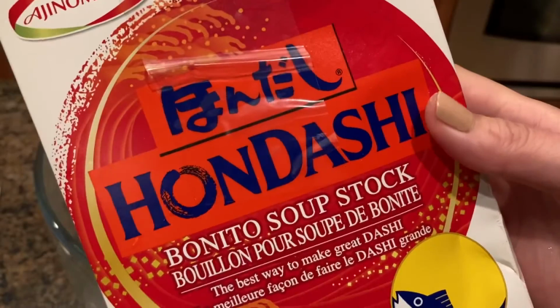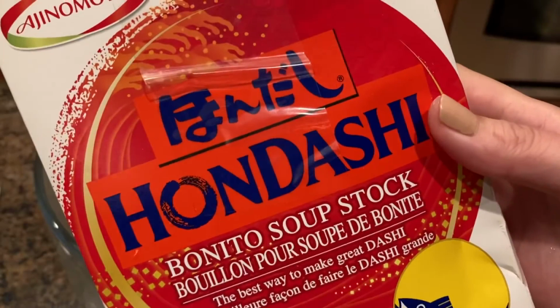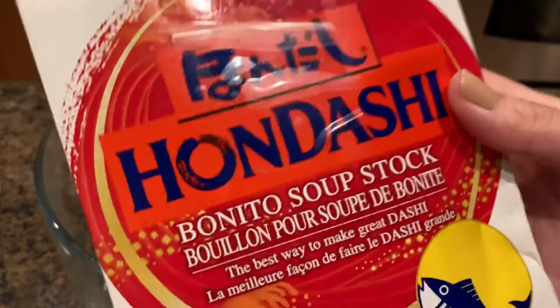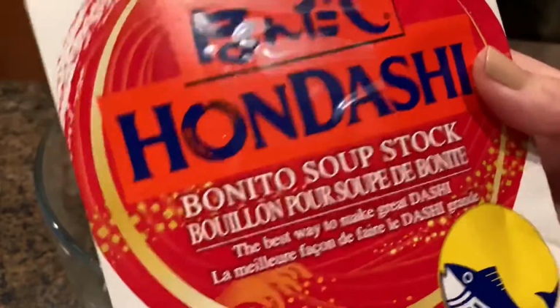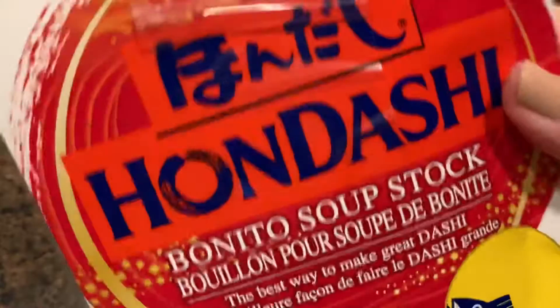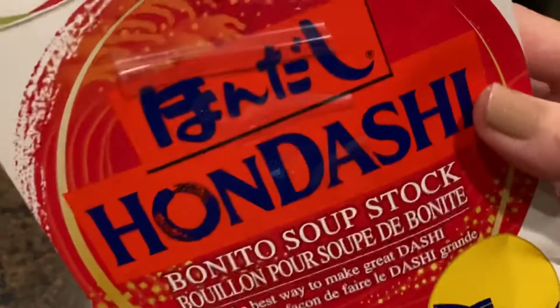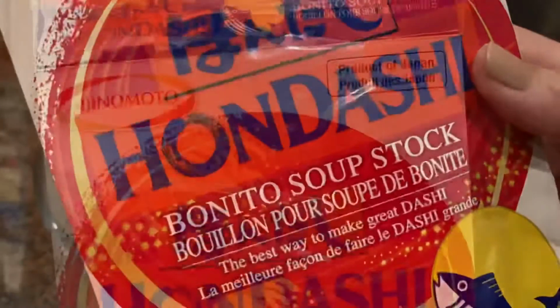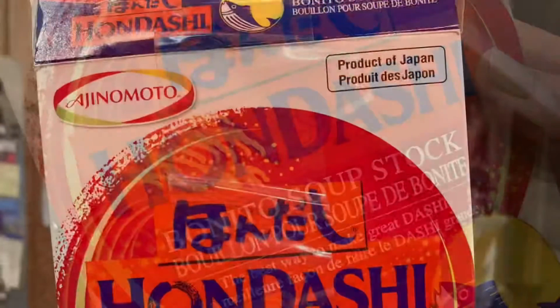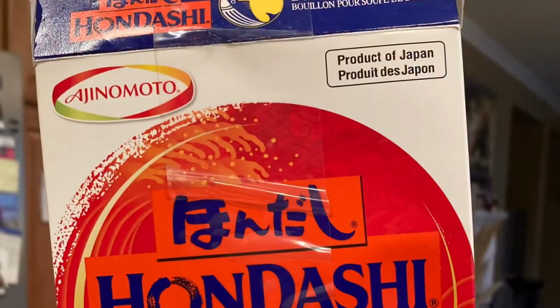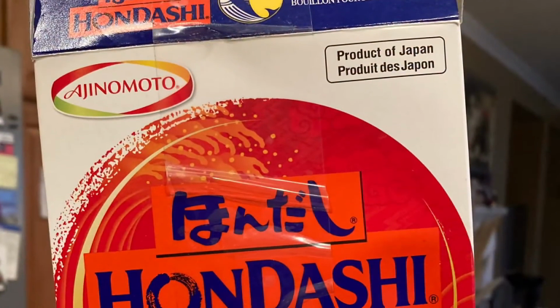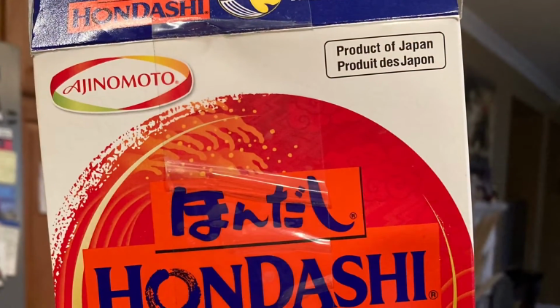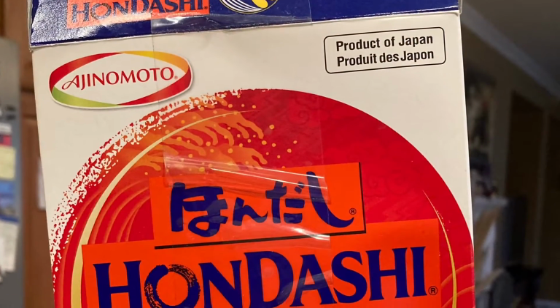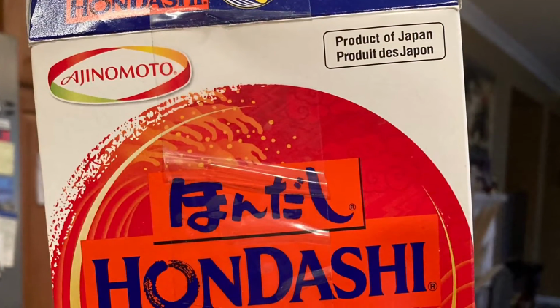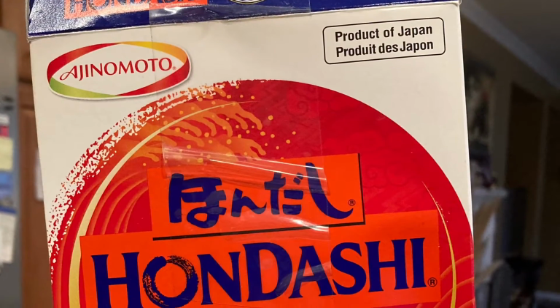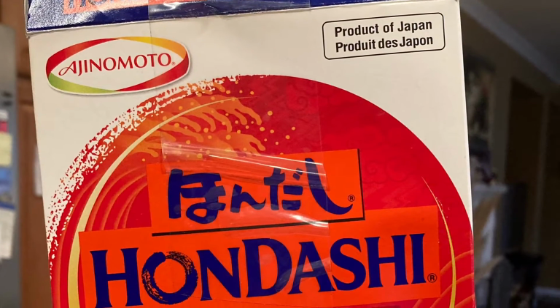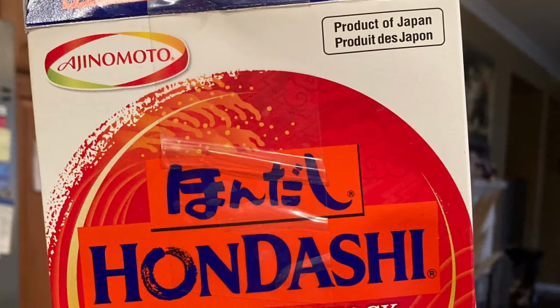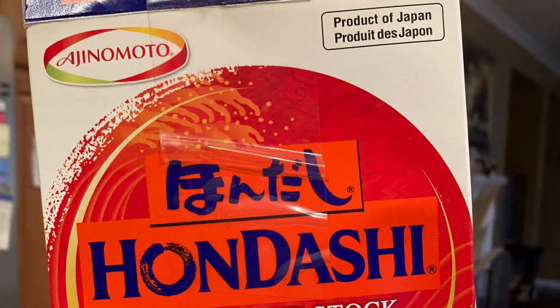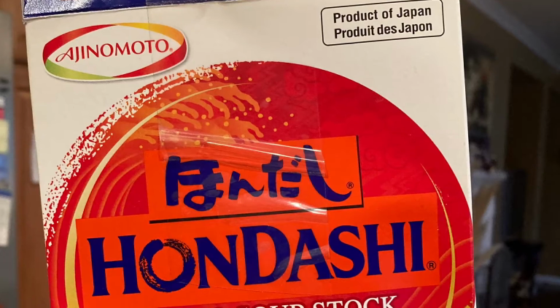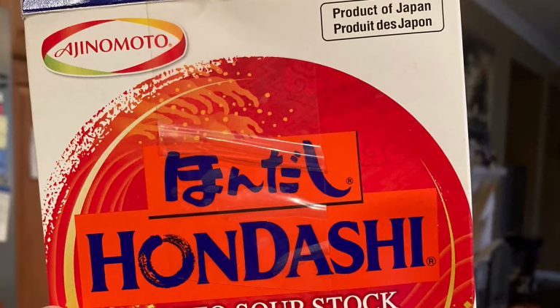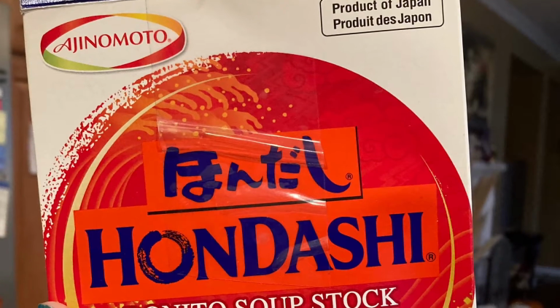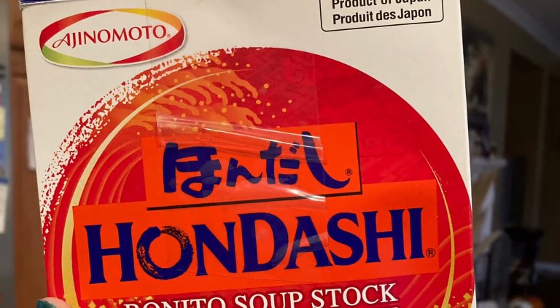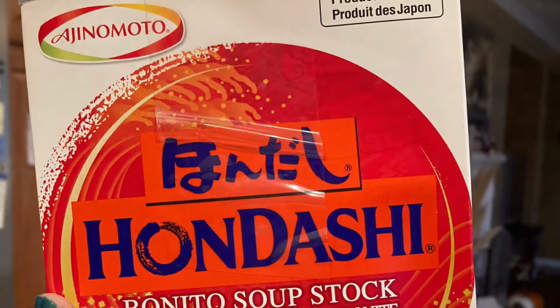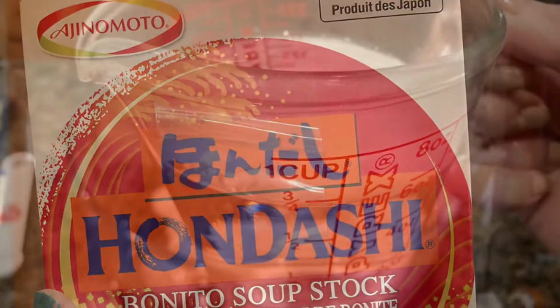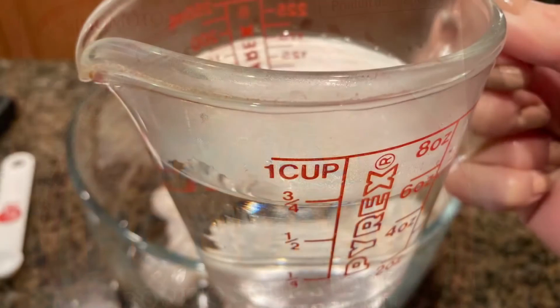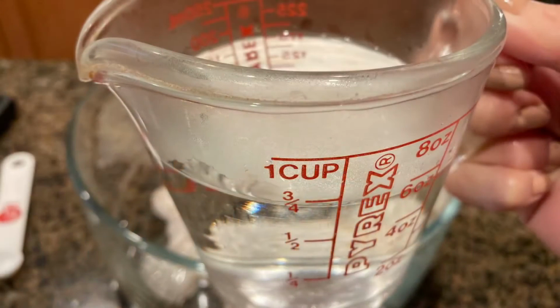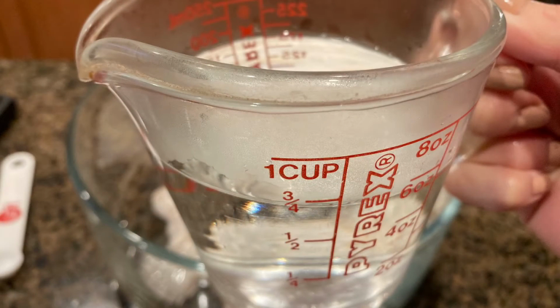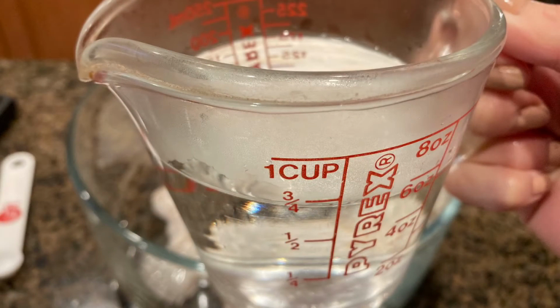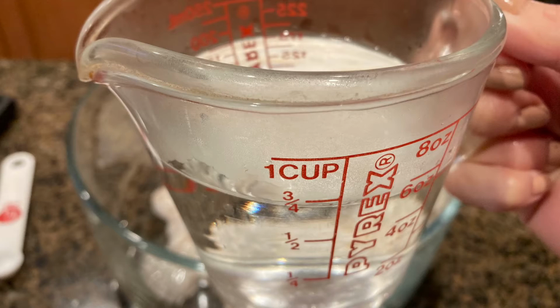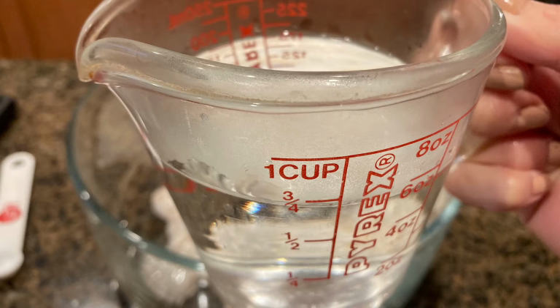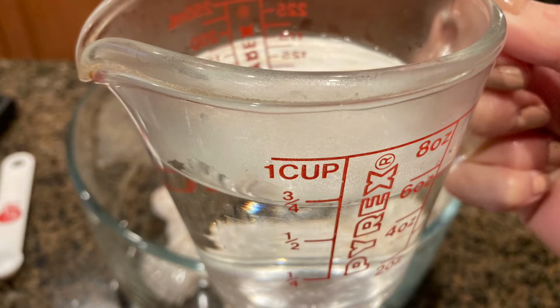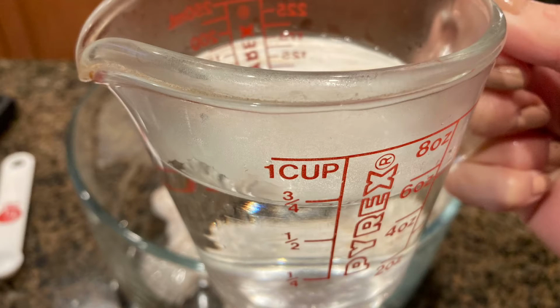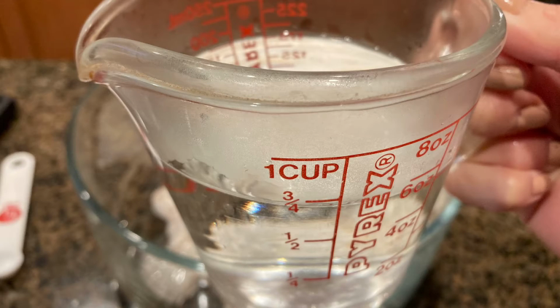We'll need to make dashi broth next, which is made from anchovies, kelp, and bonito, a type of dried fish. Here I'm cheating with instant stock — I simply add 1 teaspoon of hondashi to ¾ cups of hot water.